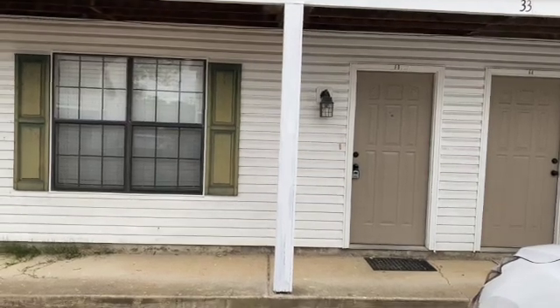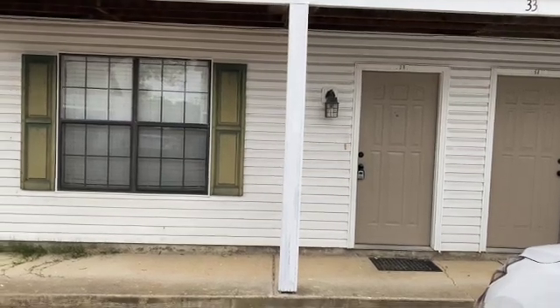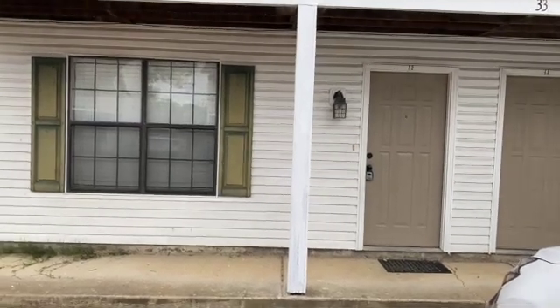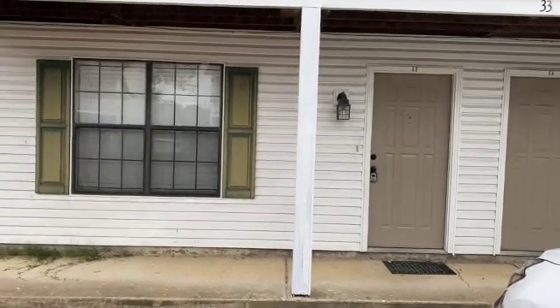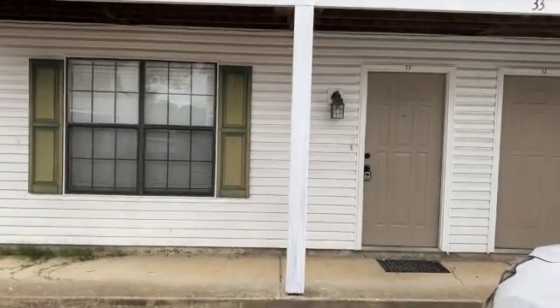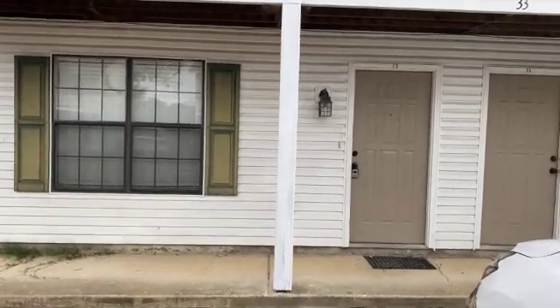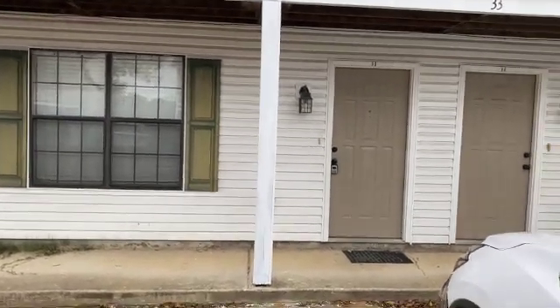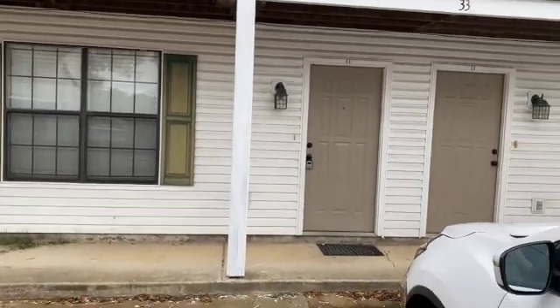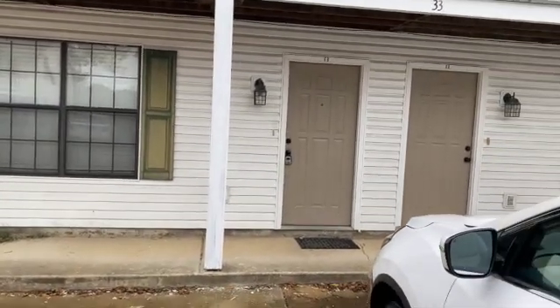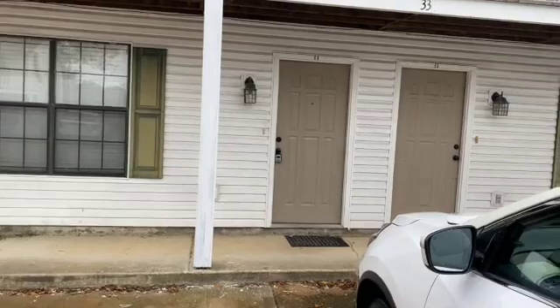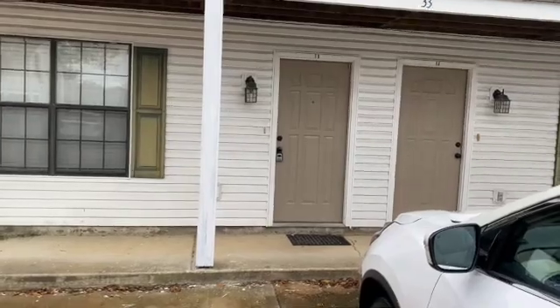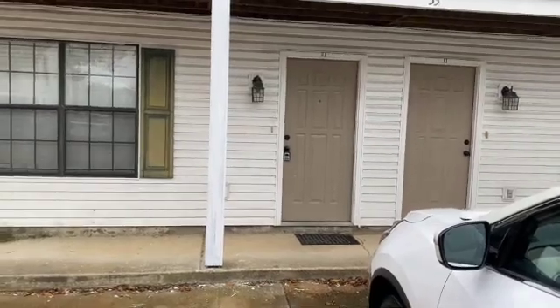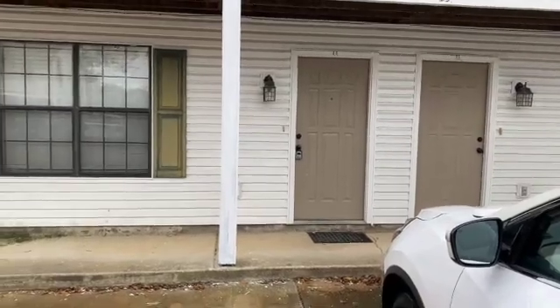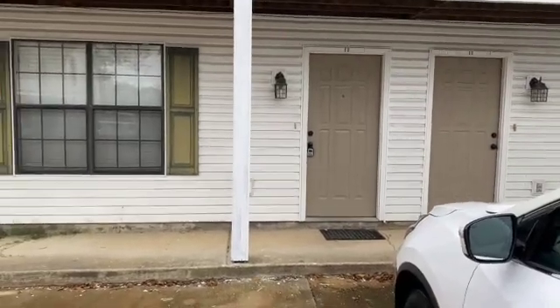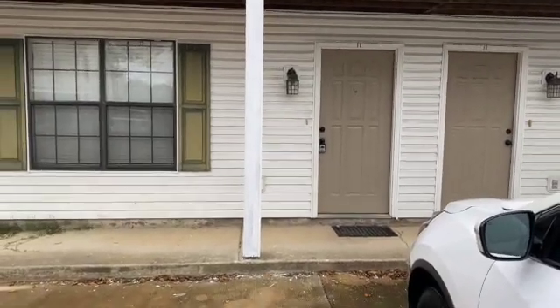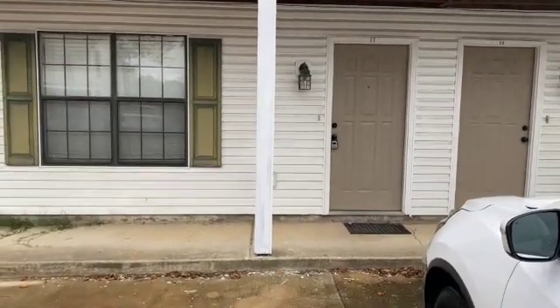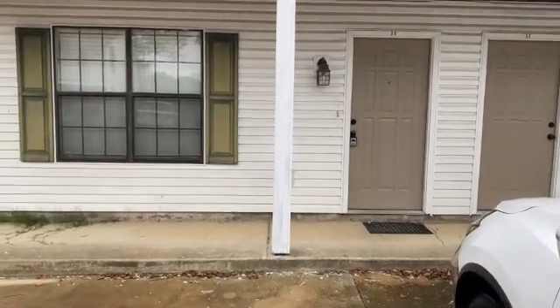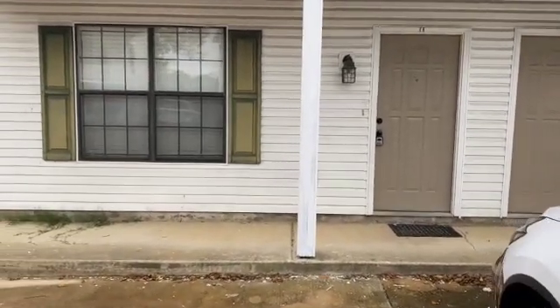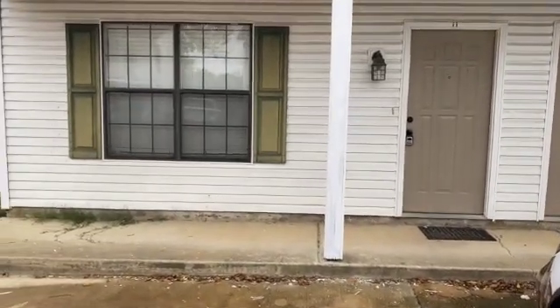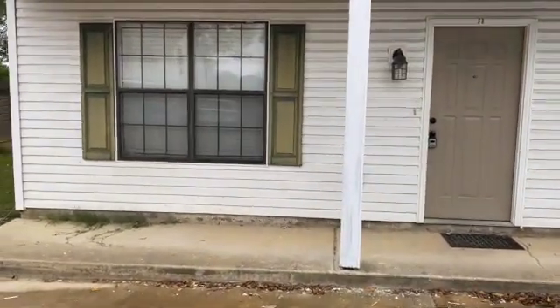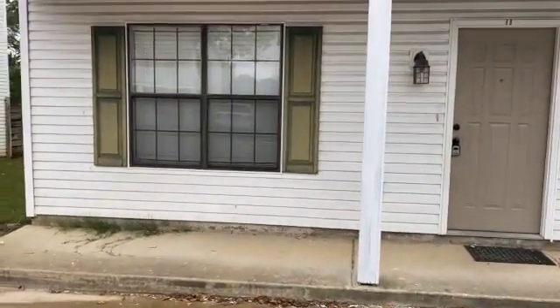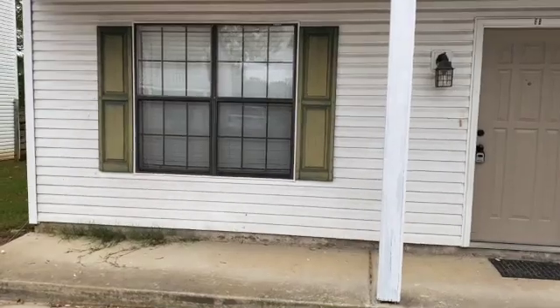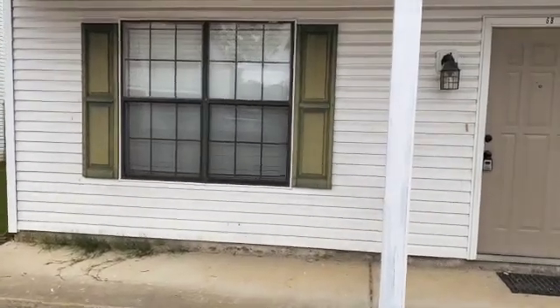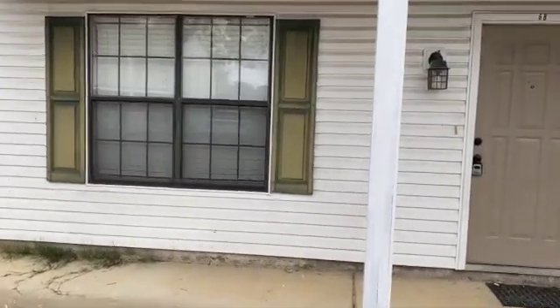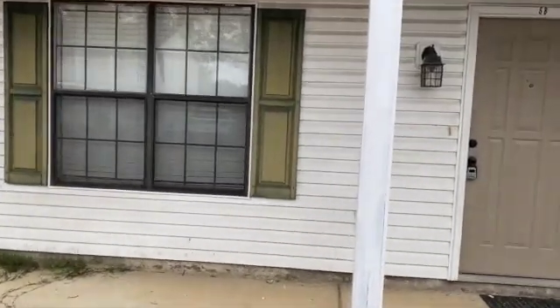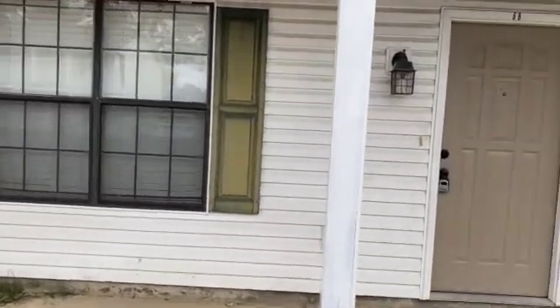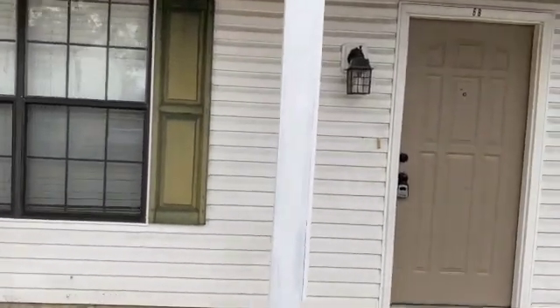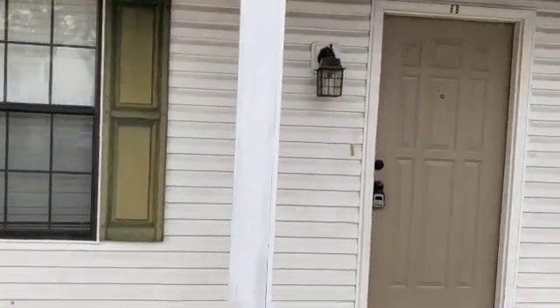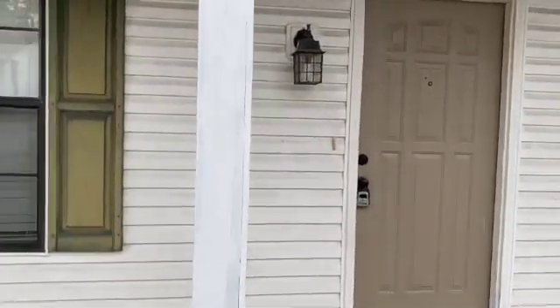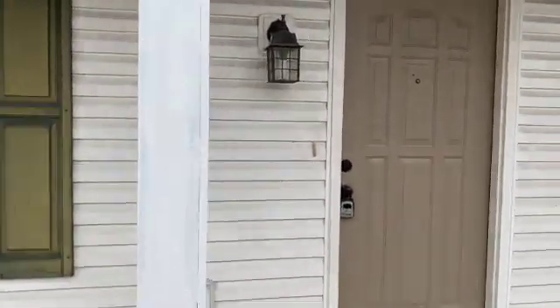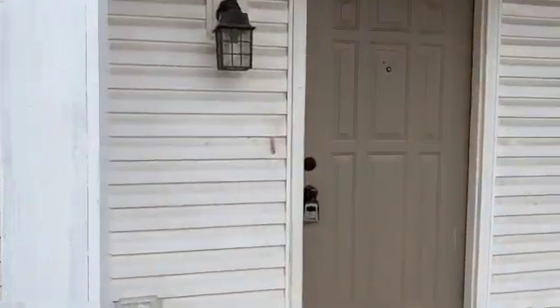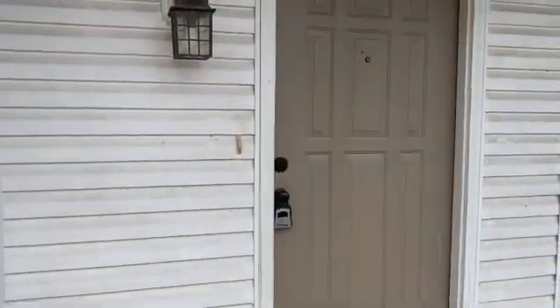Hi, this is Spence with Weikert Realtors SPM. Today I'm at 33 Villa Lane in Brighton, Tennessee to do a condition video on this unit. It is unit number 6B. So let's head inside and check it out.